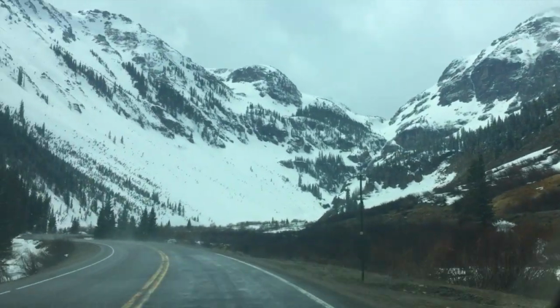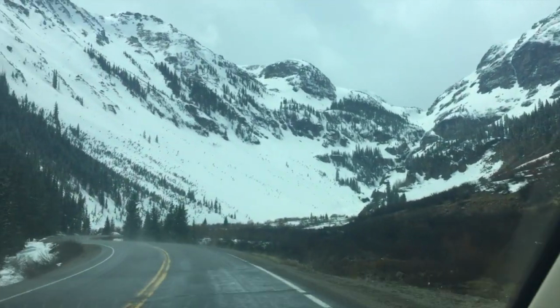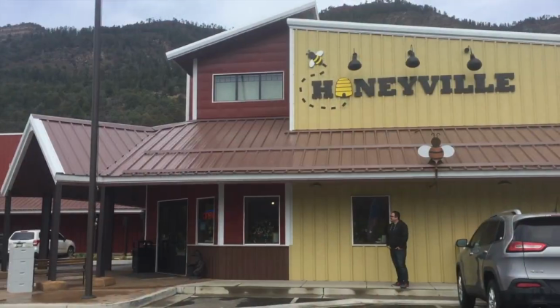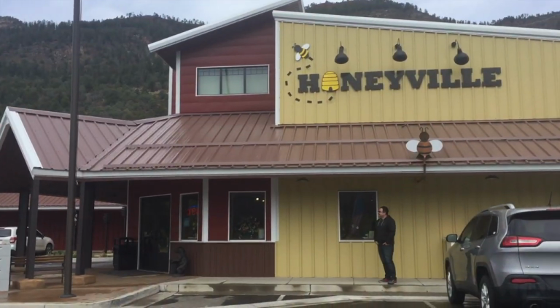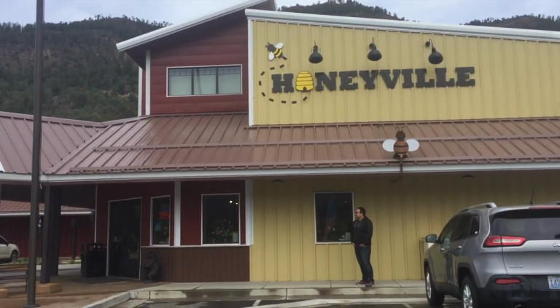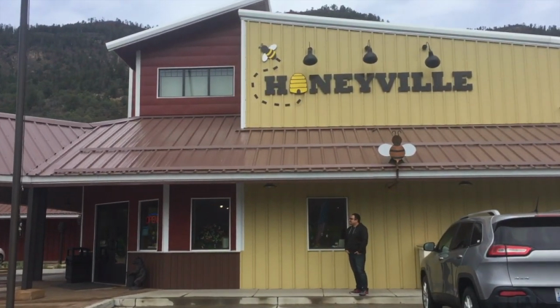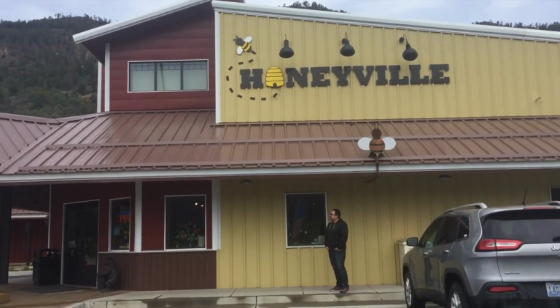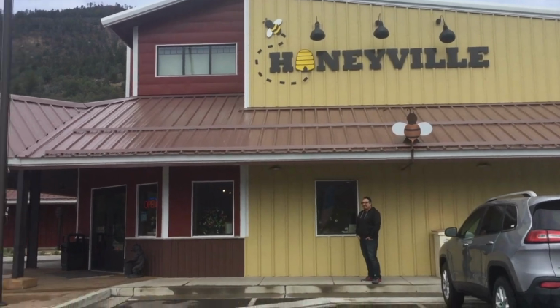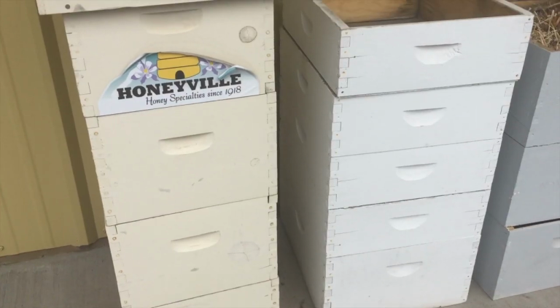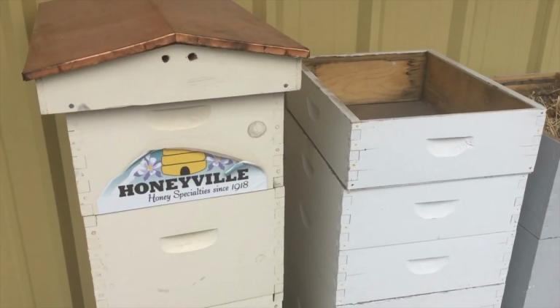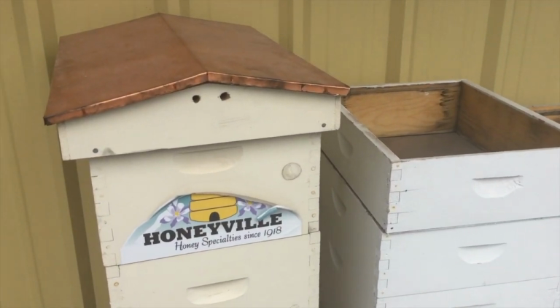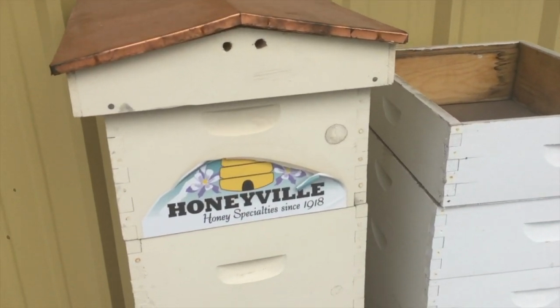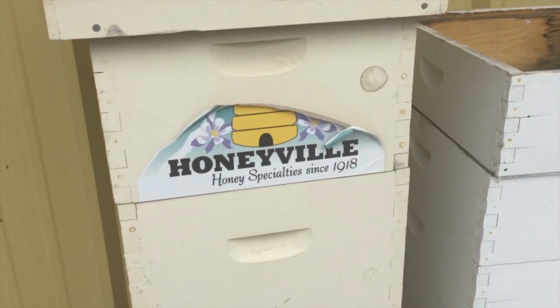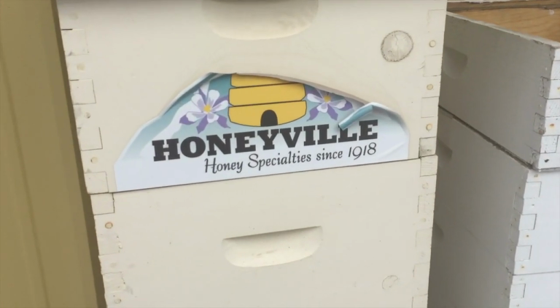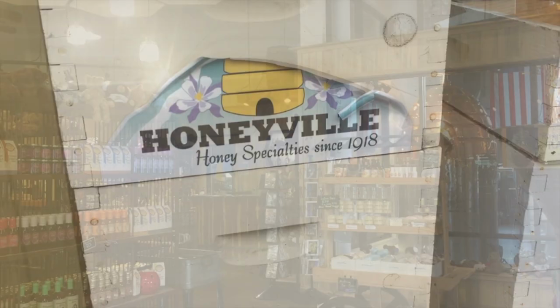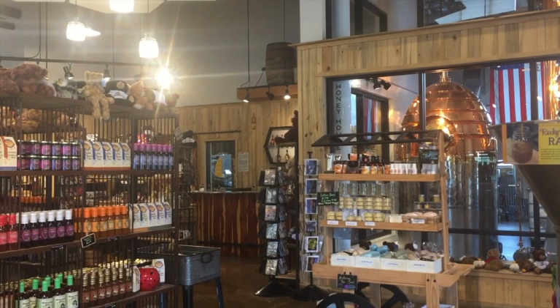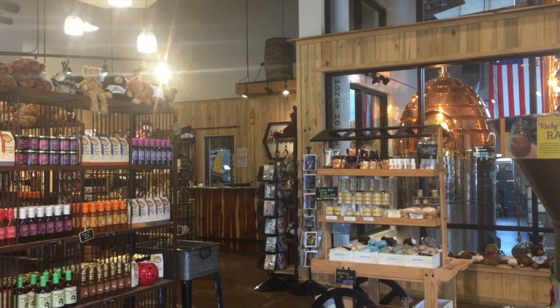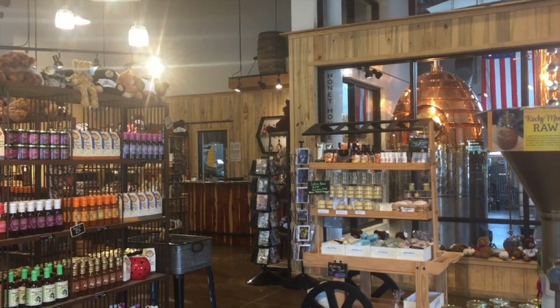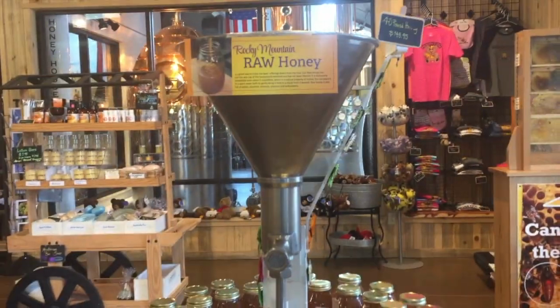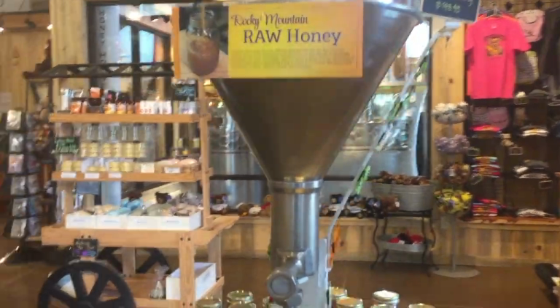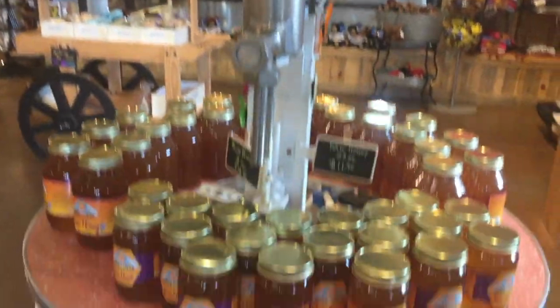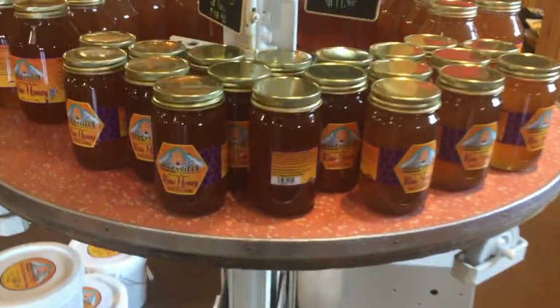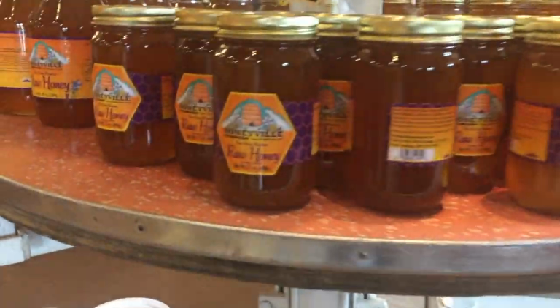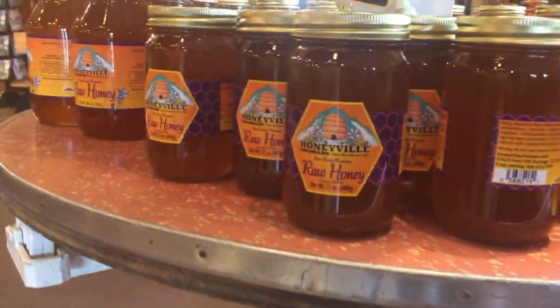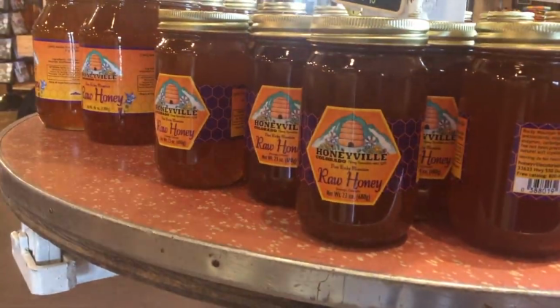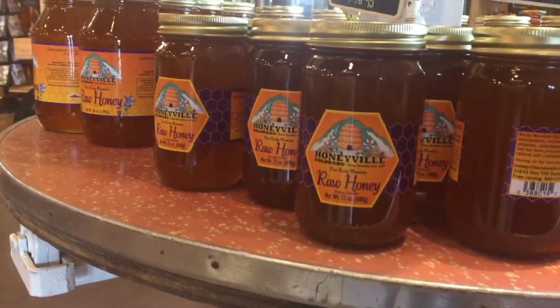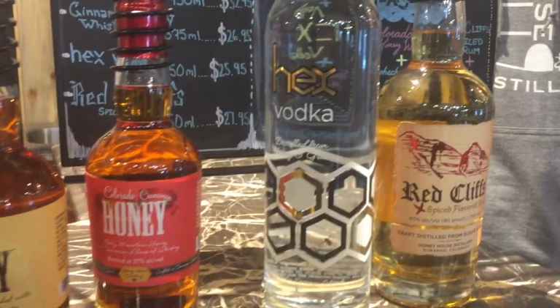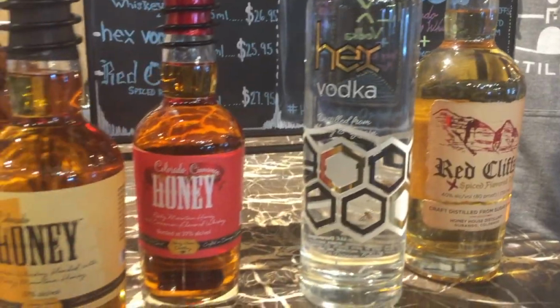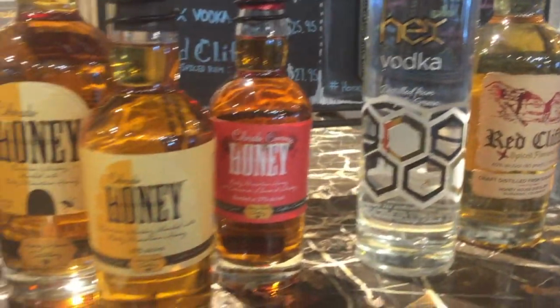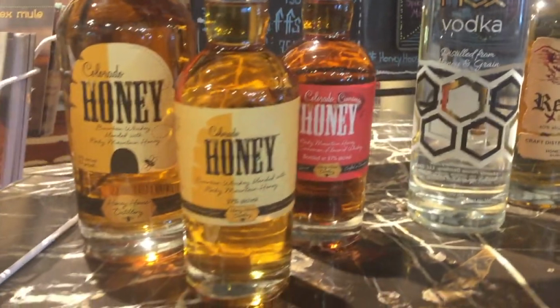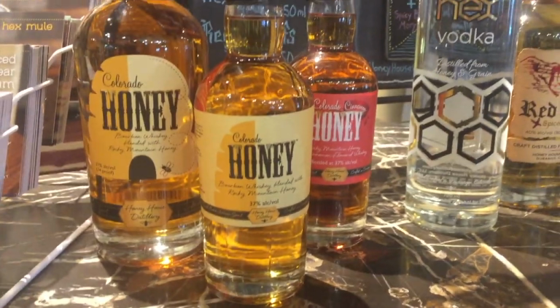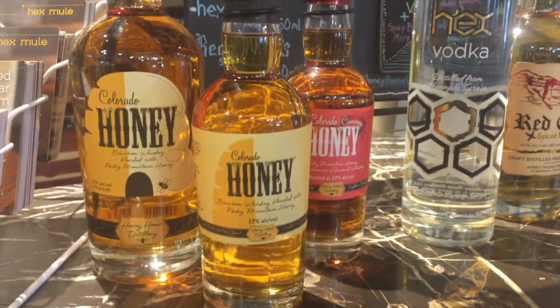On your way back, stop by Honeyville for a taste of the local honey — so good, we still buy it online. This shop is a must for foodies with lots of great local products, including local honey whiskey. Good whiskey too.